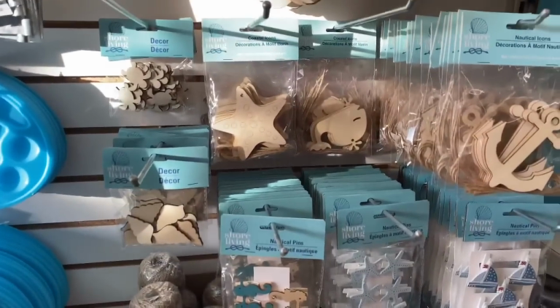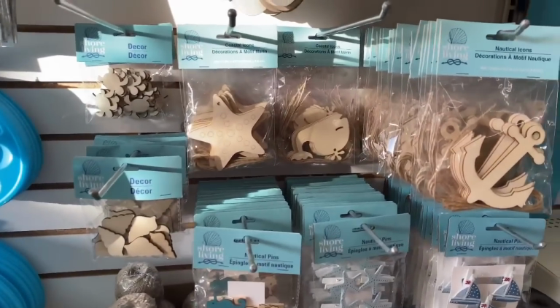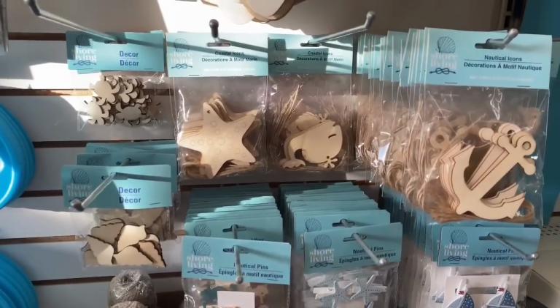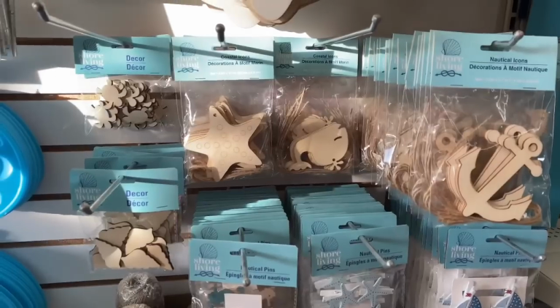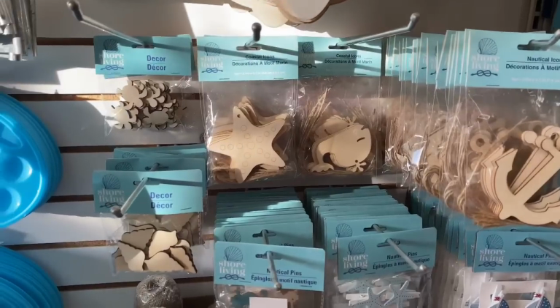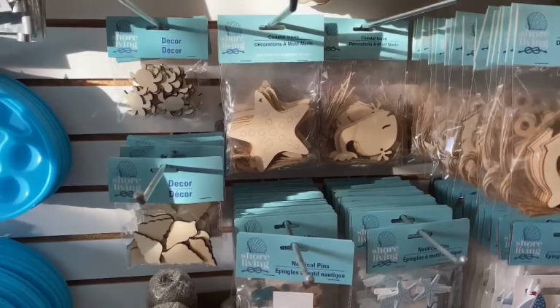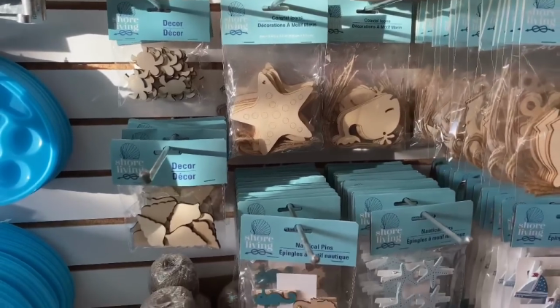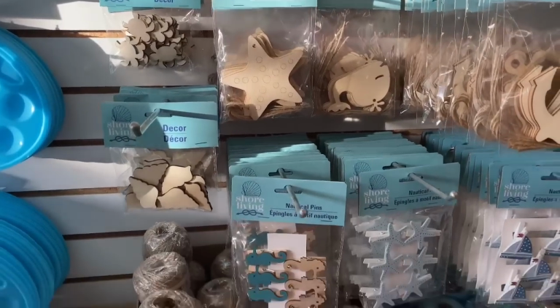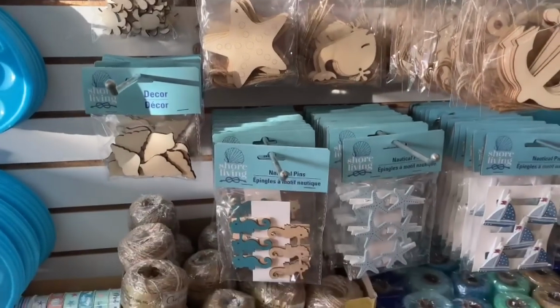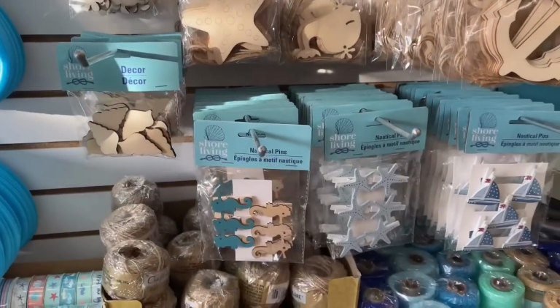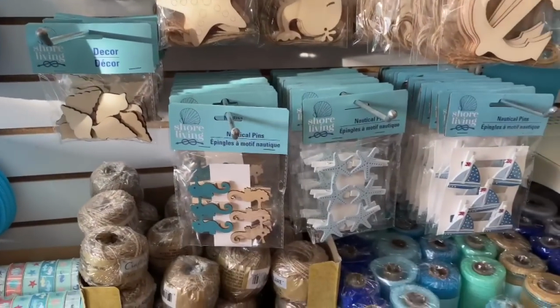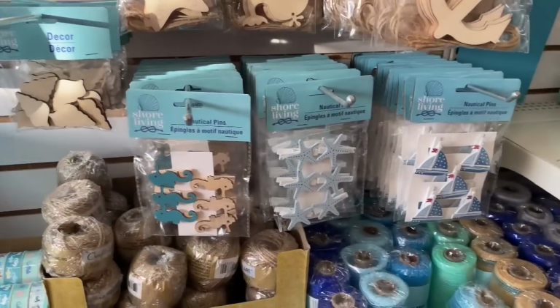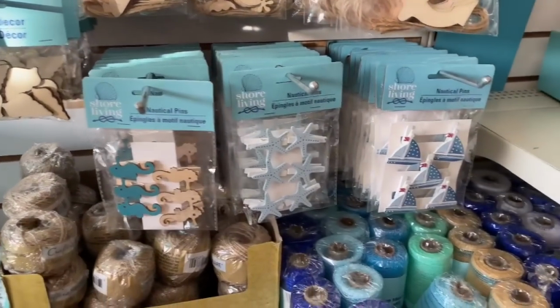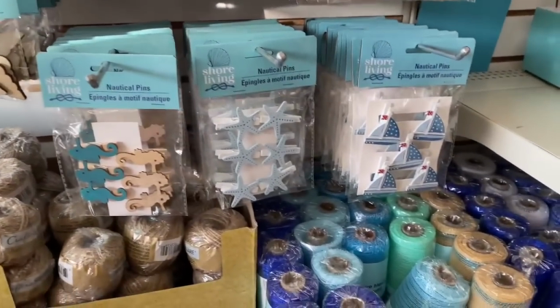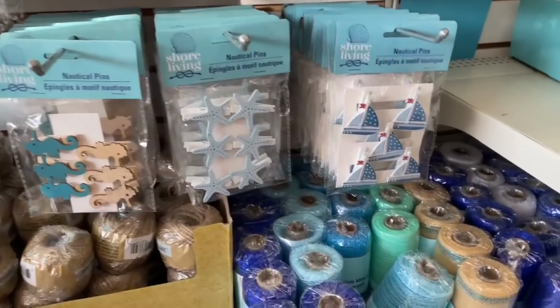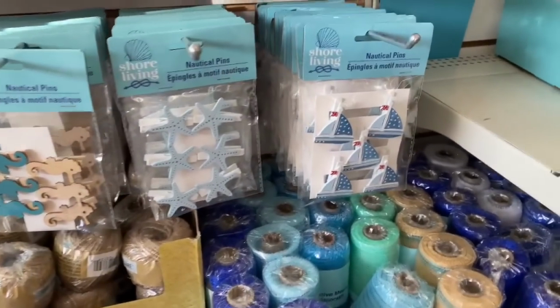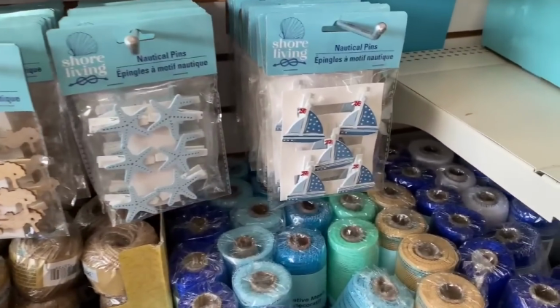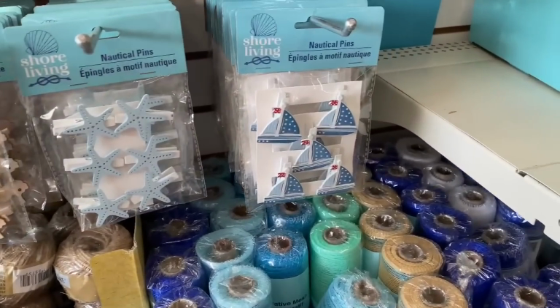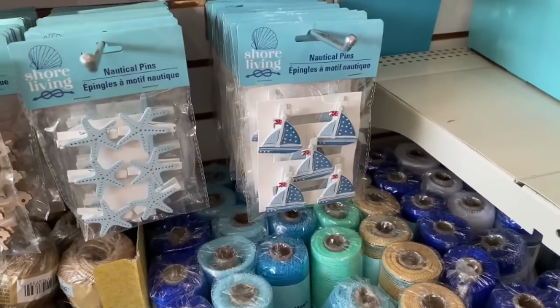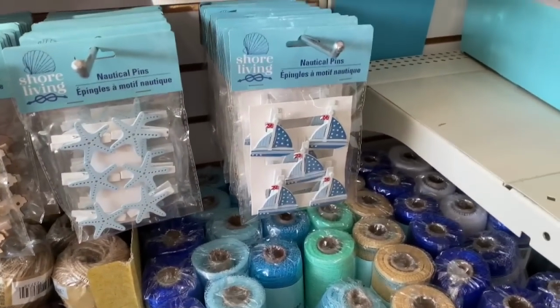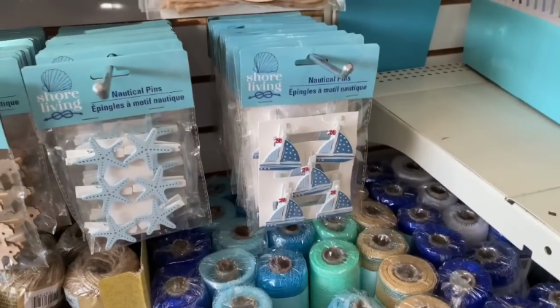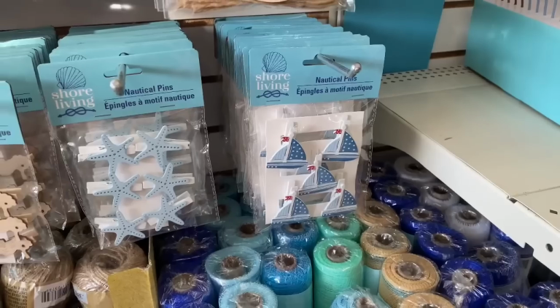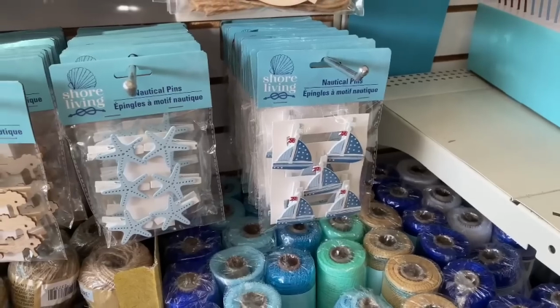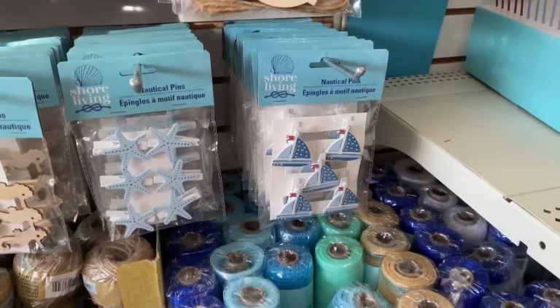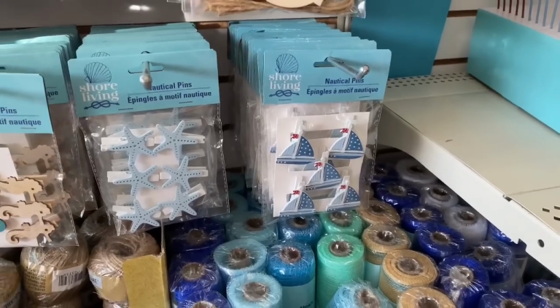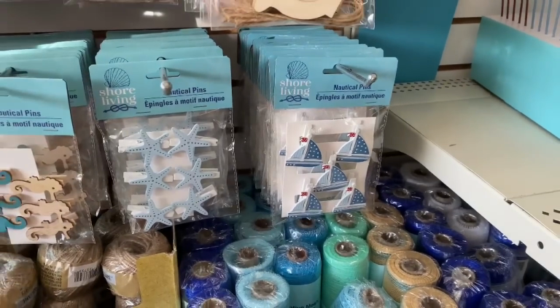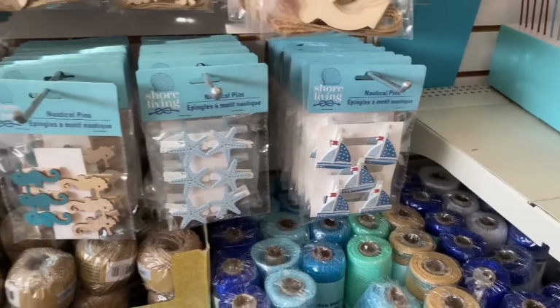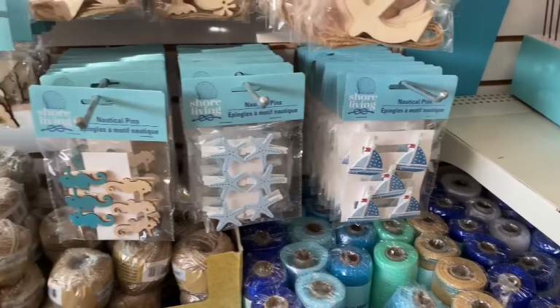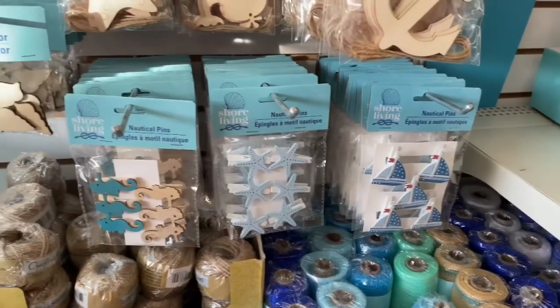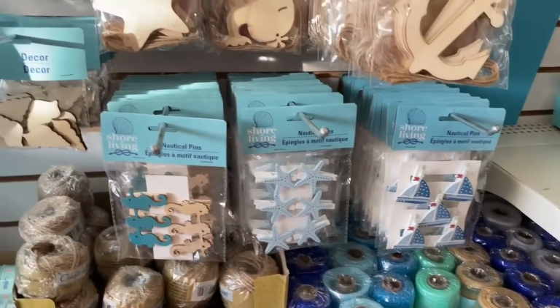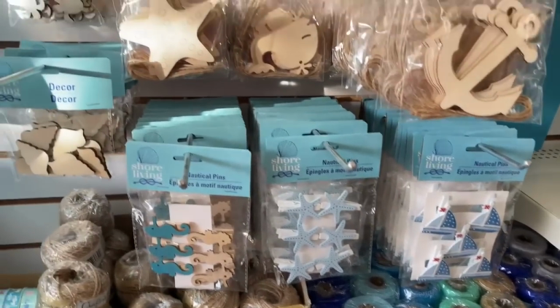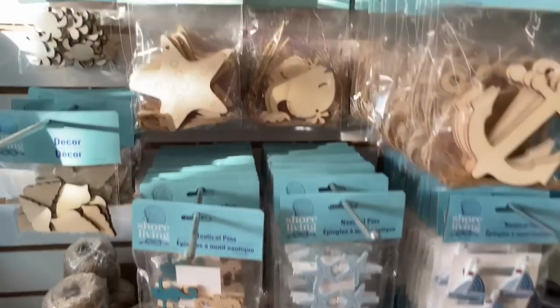One quick thing — if you are new, please make sure you hit the subscribe button. And if you are returning, welcome back. I am going to be announcing the winner of my nautical giveaway in this video, so keep watching because it's sprinkled somewhere in this video.